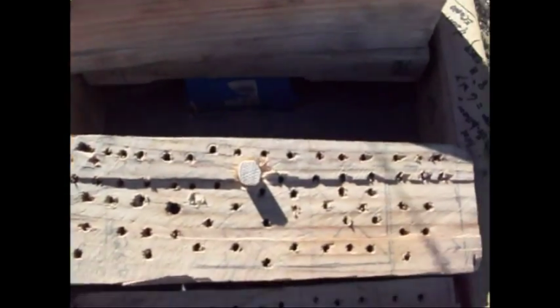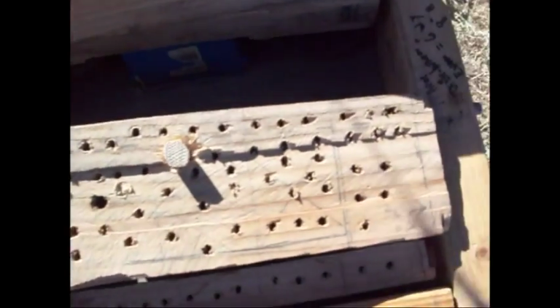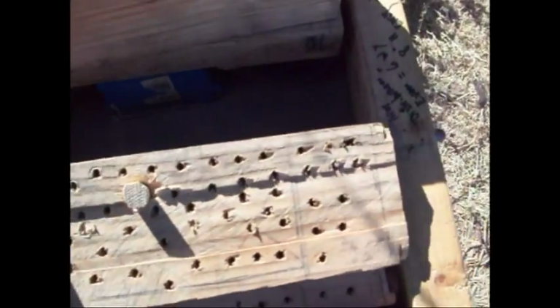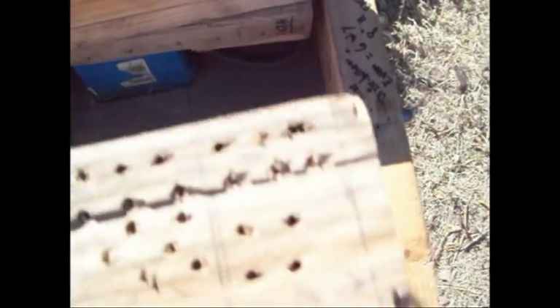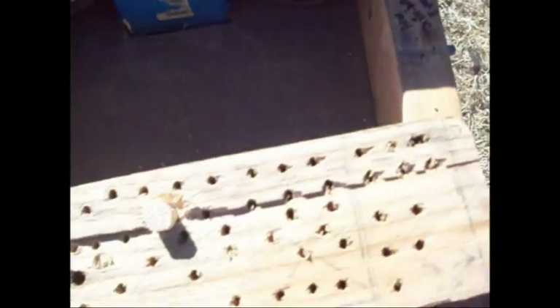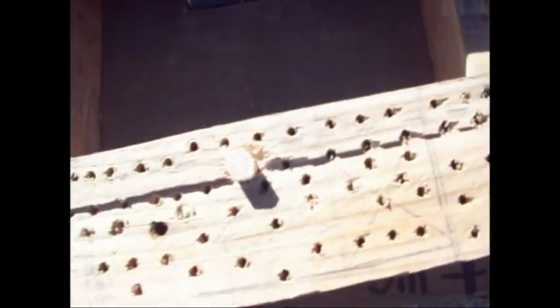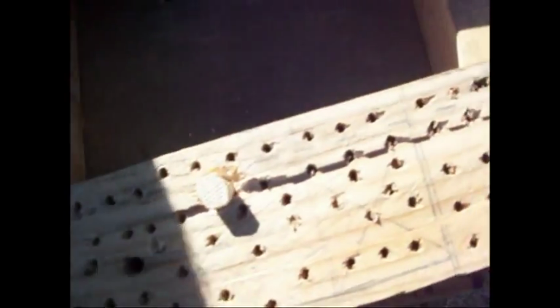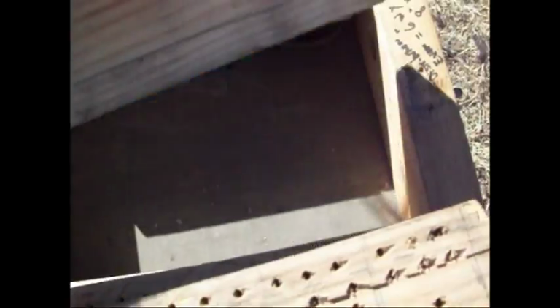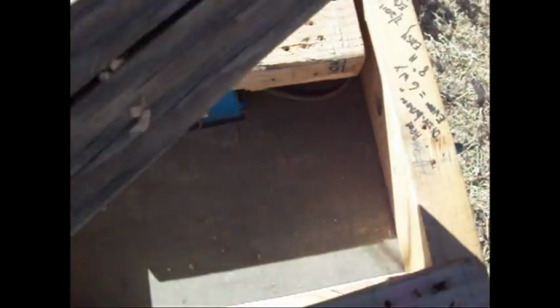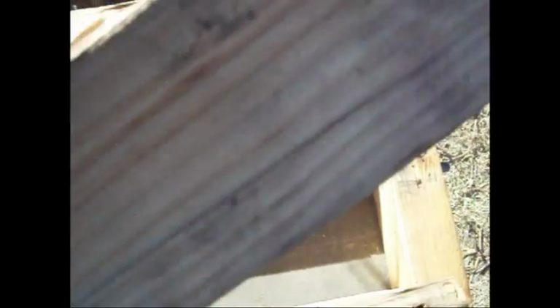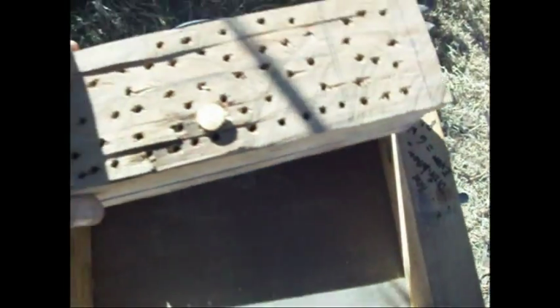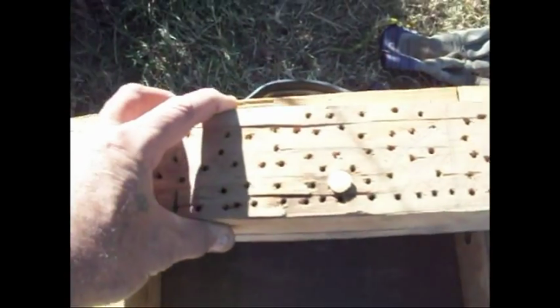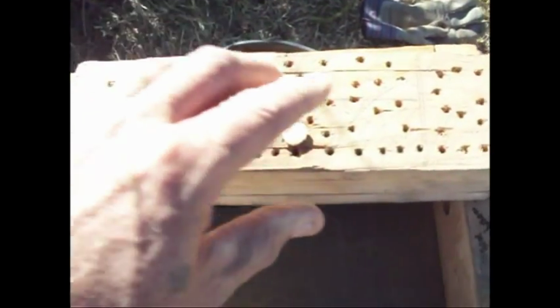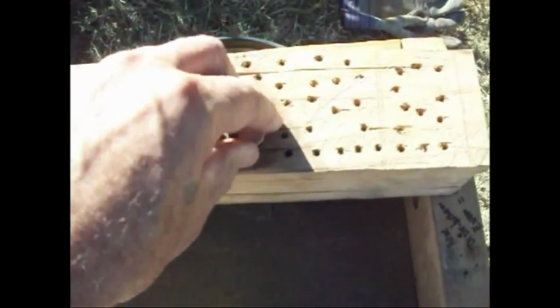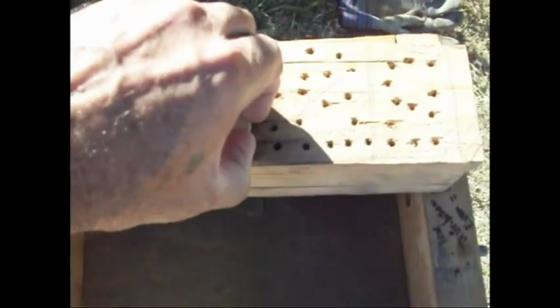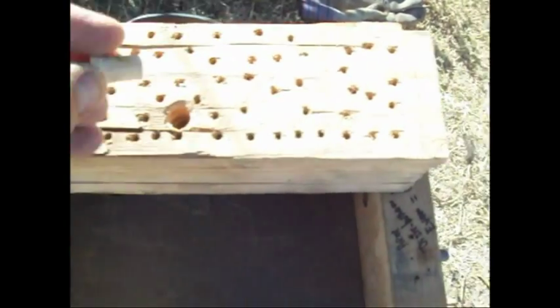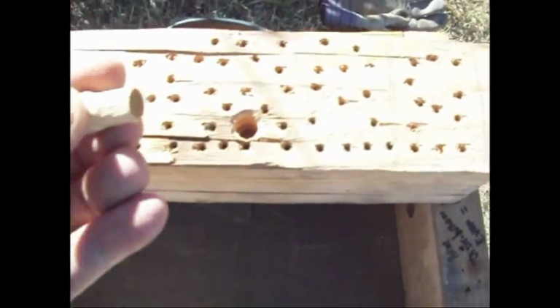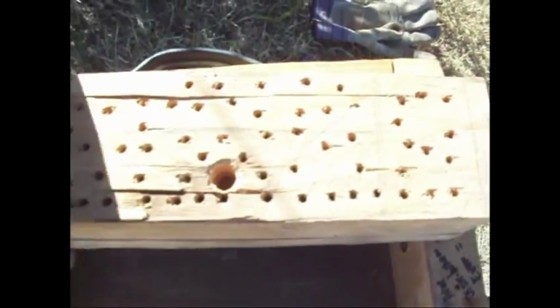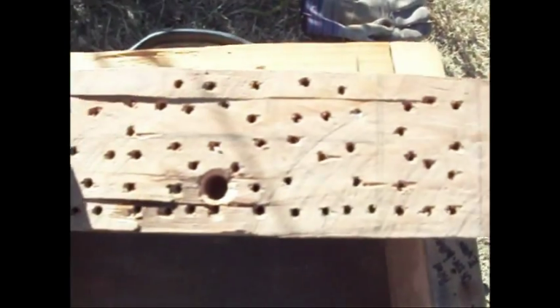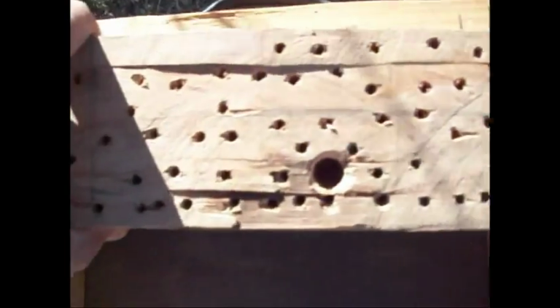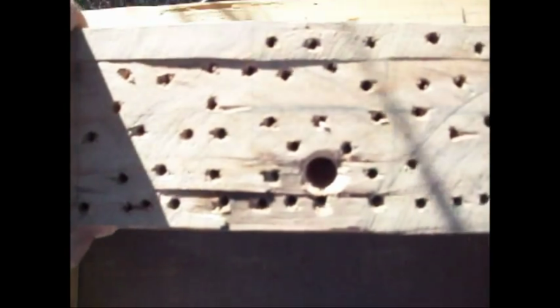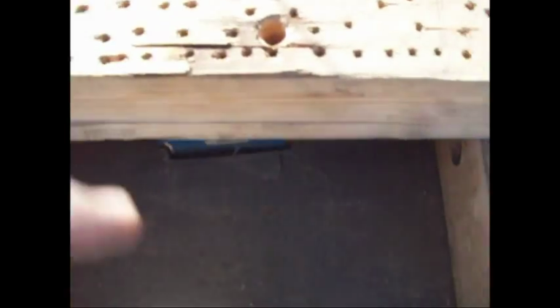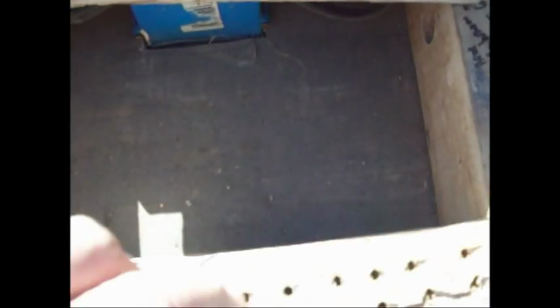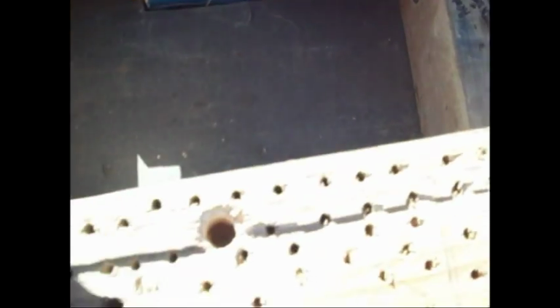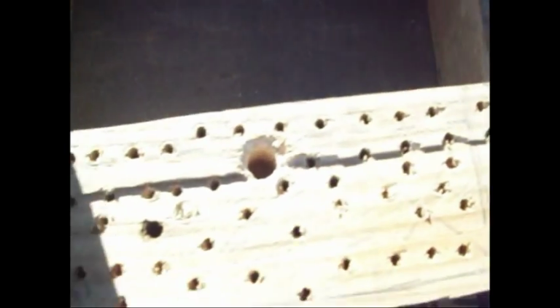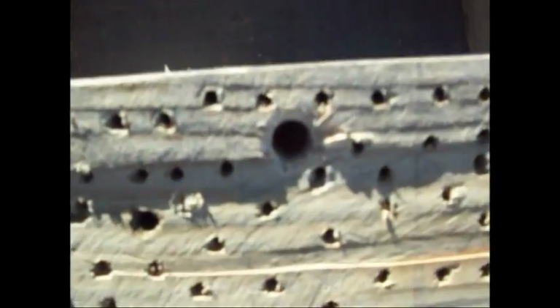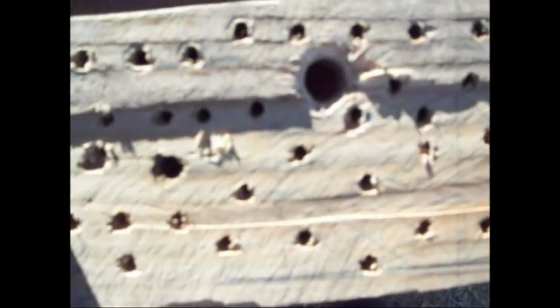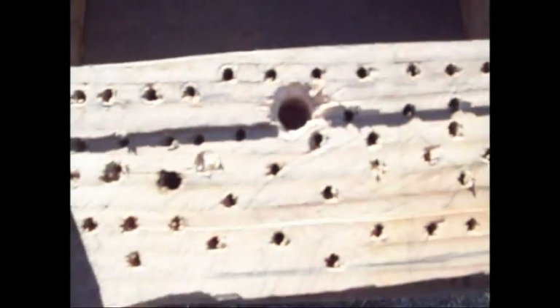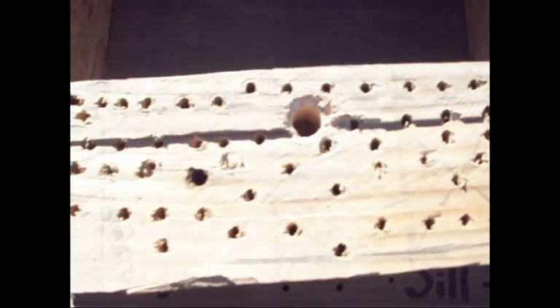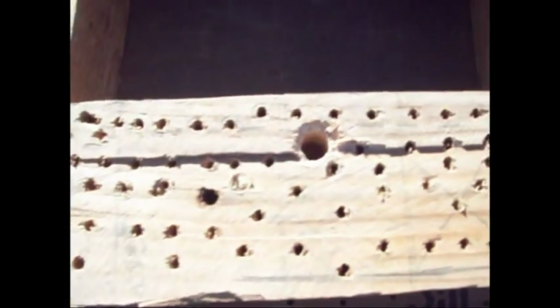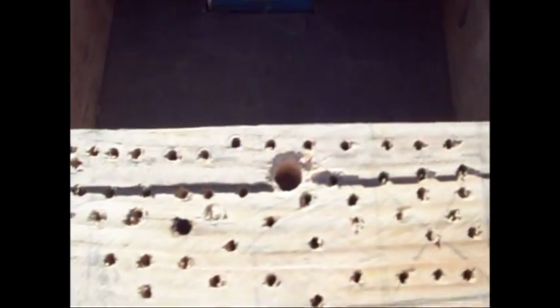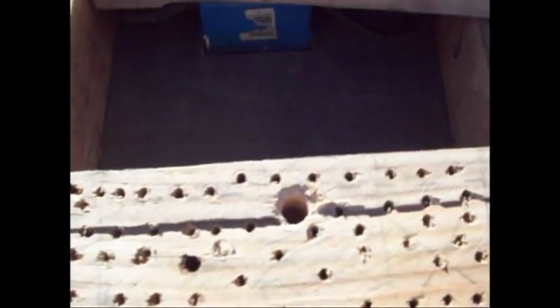Right now I'm going to grab these two 4x4s. That's what they are — complete 4x4s. Each one has a little plug with a hole in it, and we're going to put some termites in them.